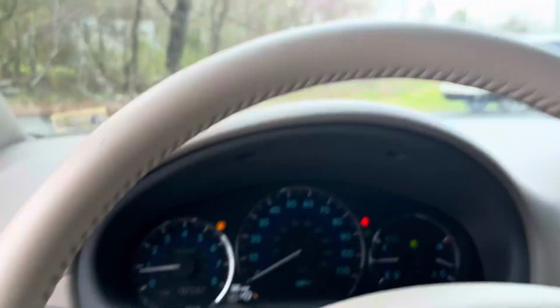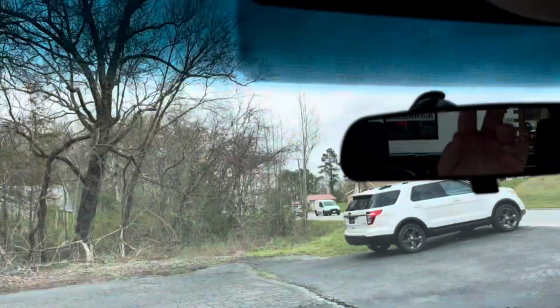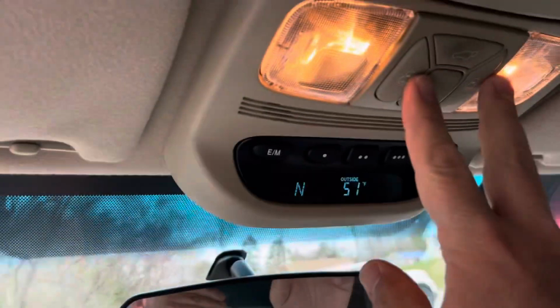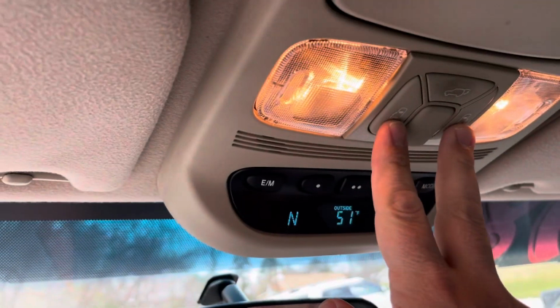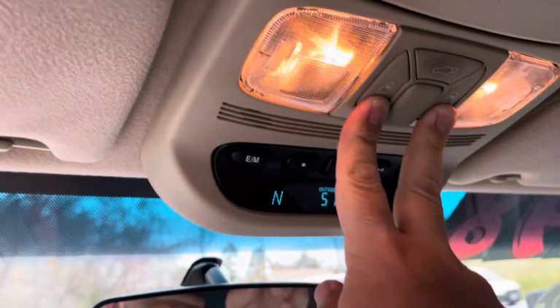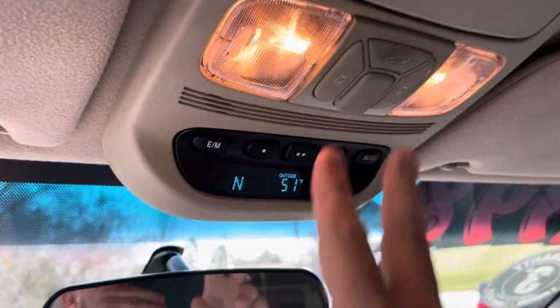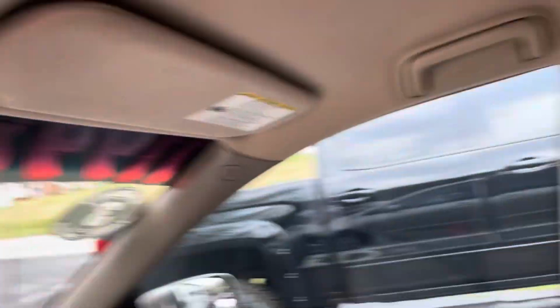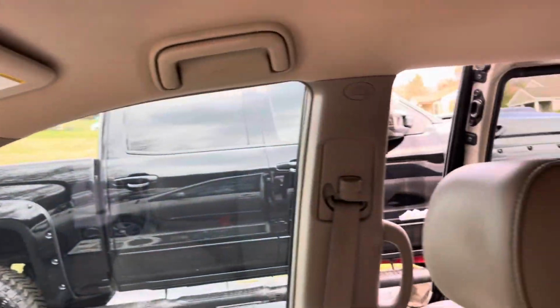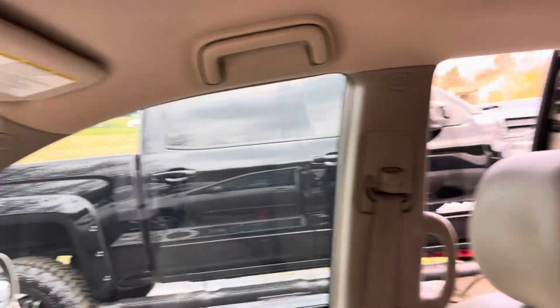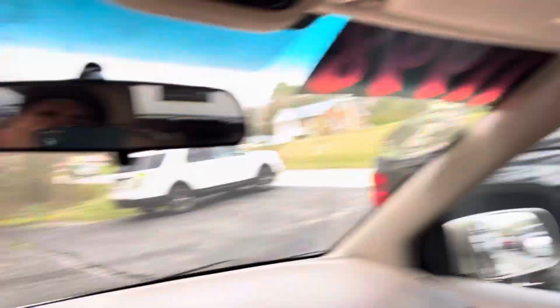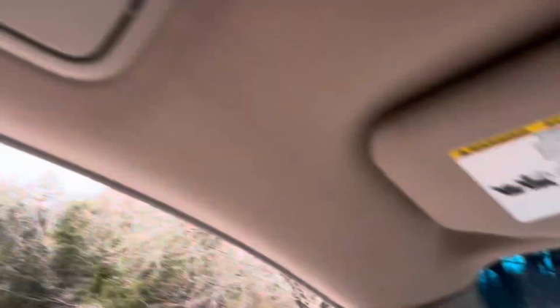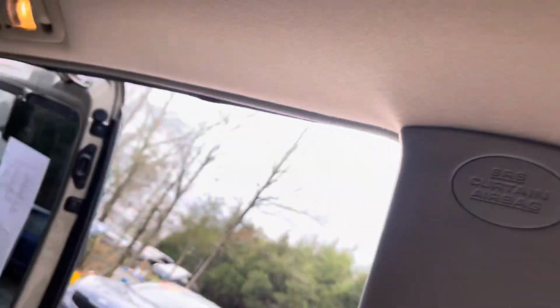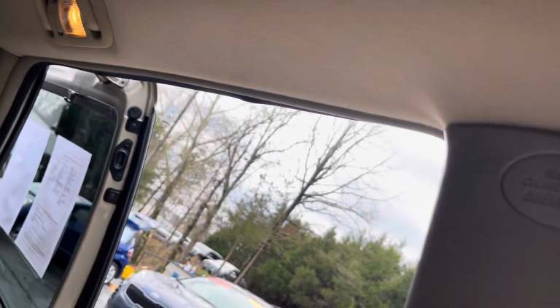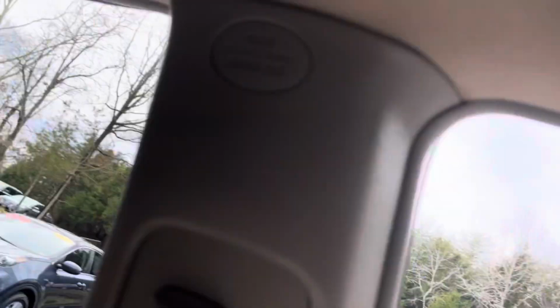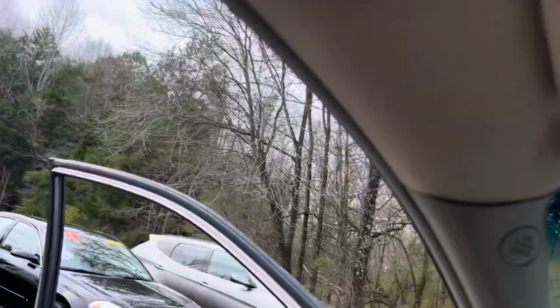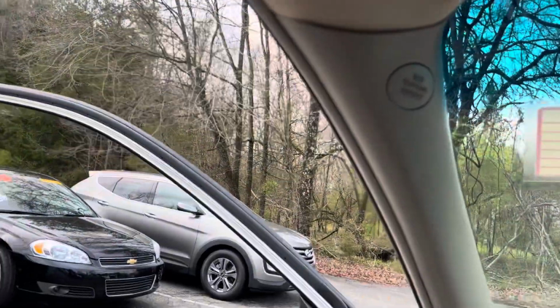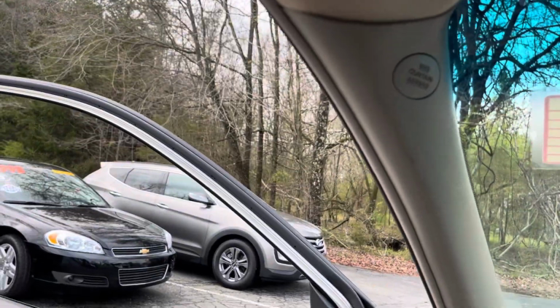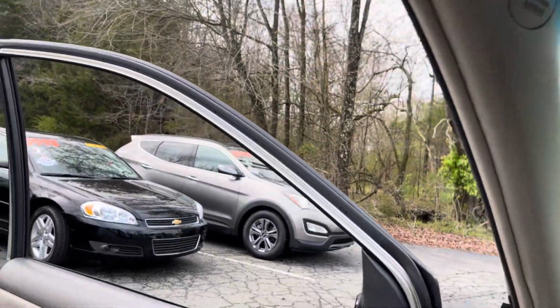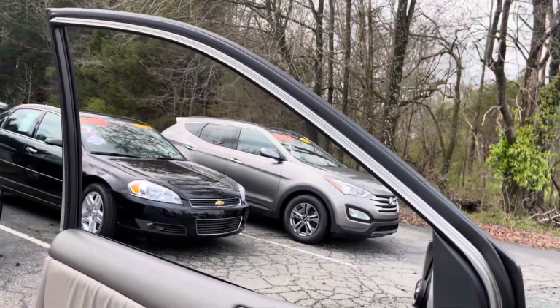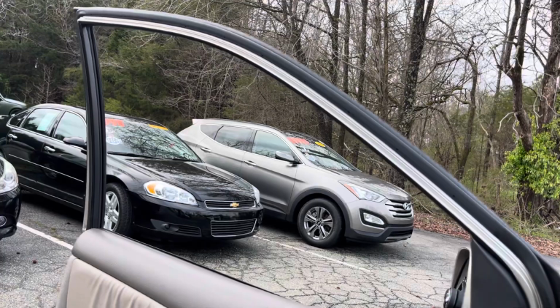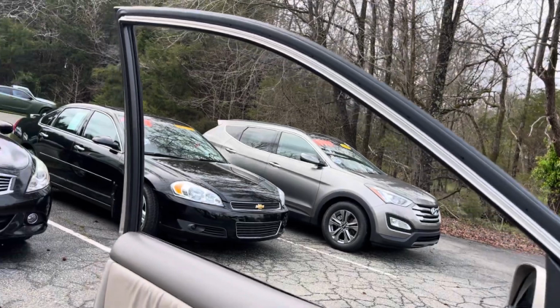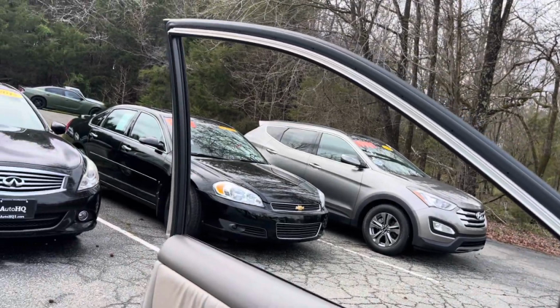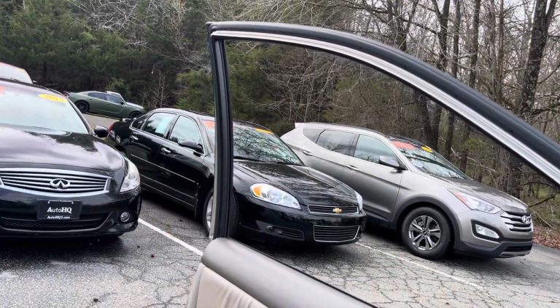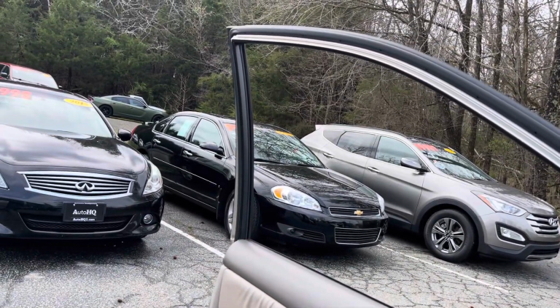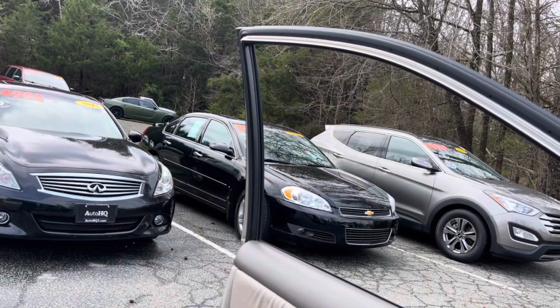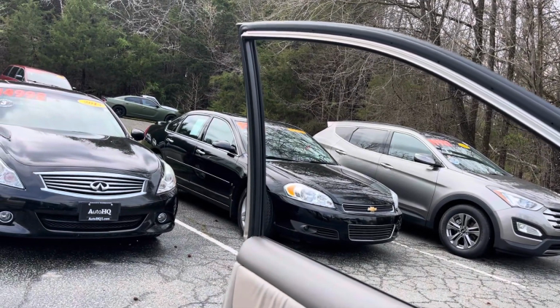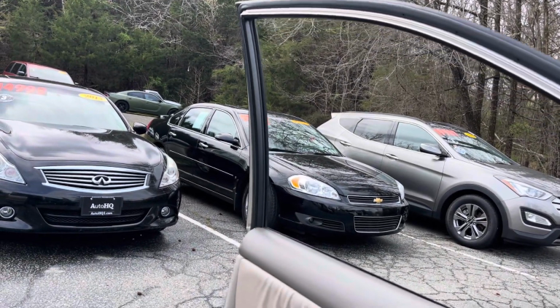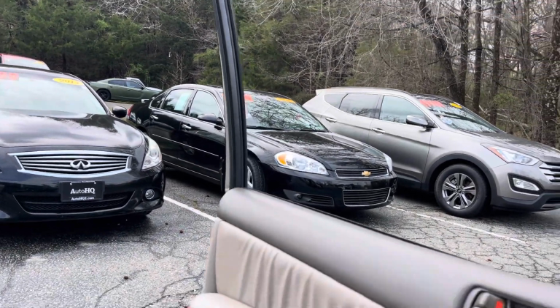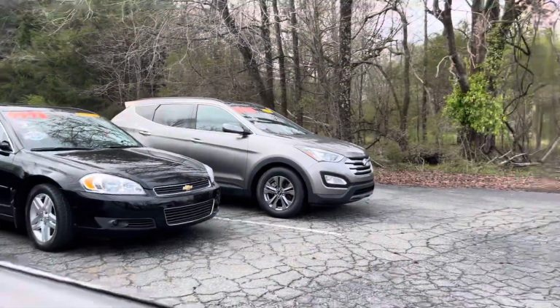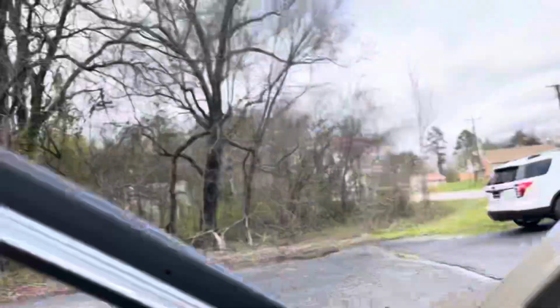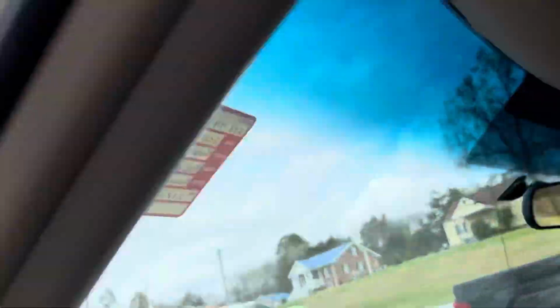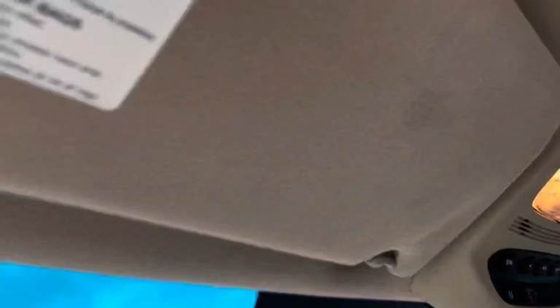You can control your back doors from right there — so boom, awesome. The trunk can go up right there as well. All of your buttons are right there in the middle. Super nice guys.